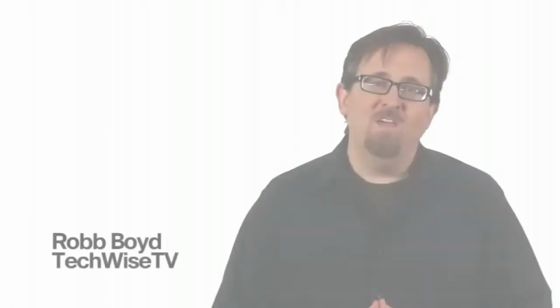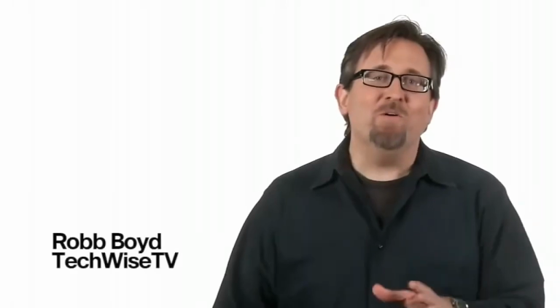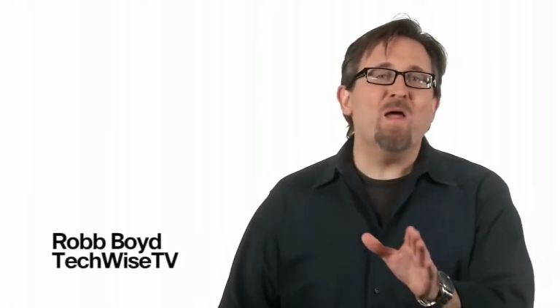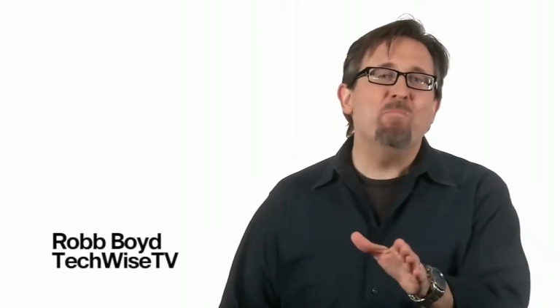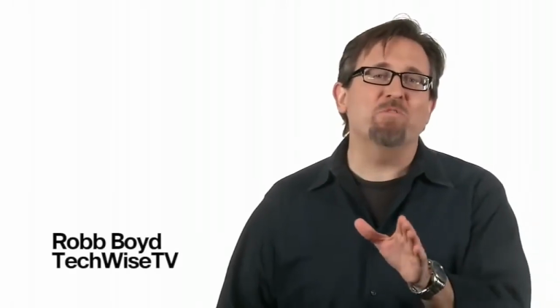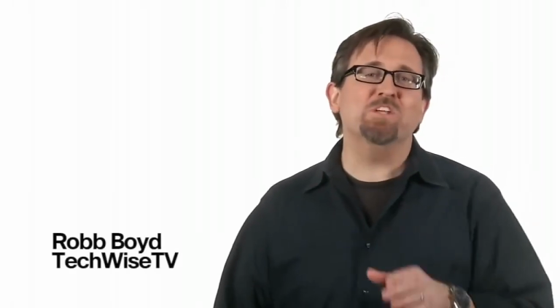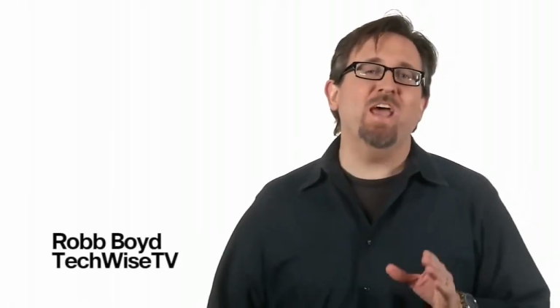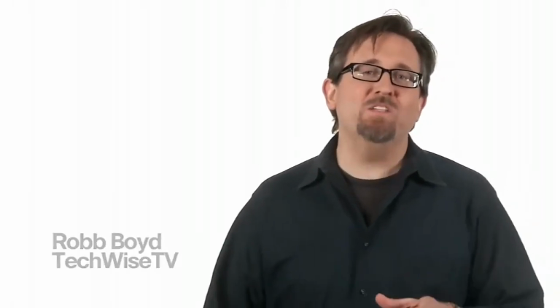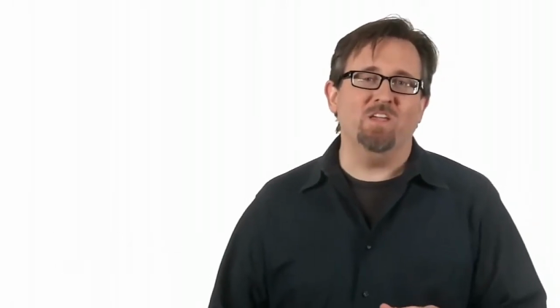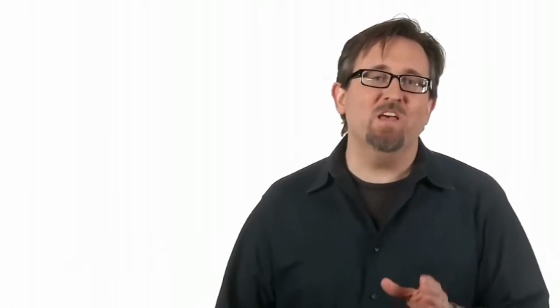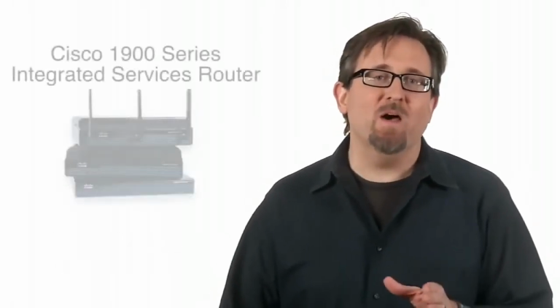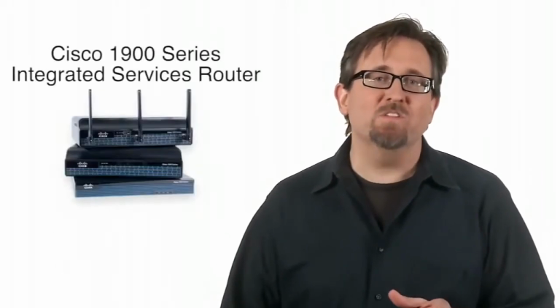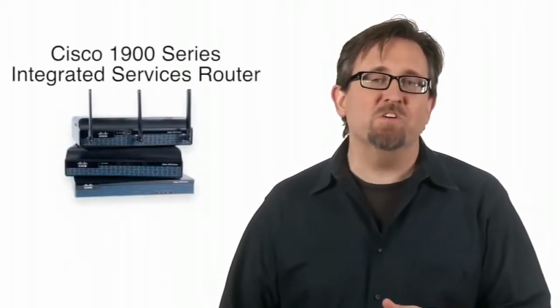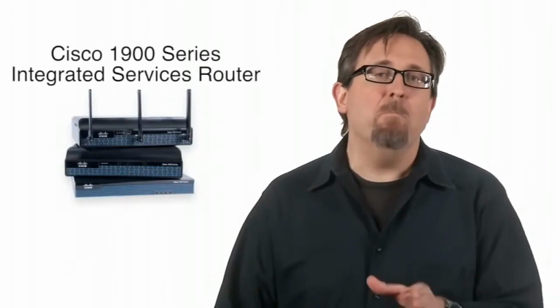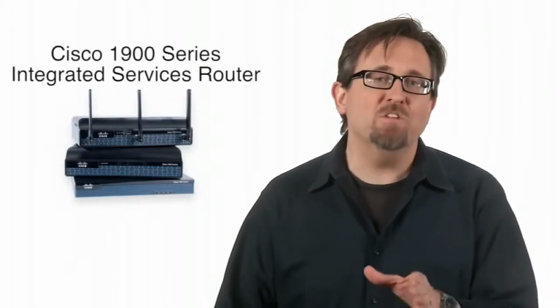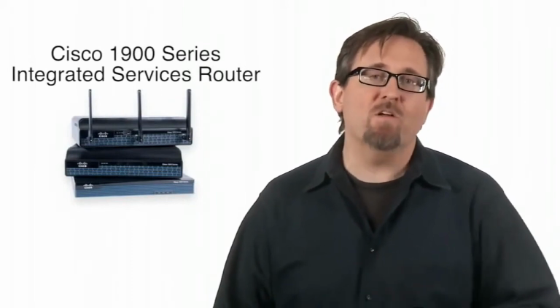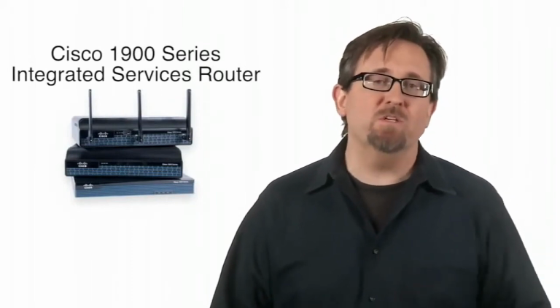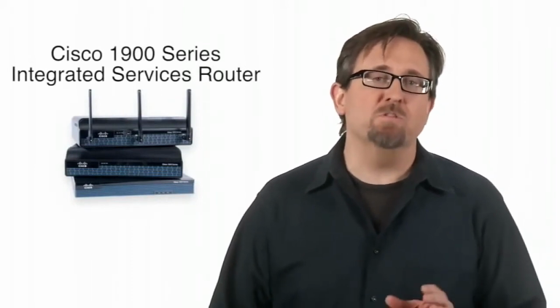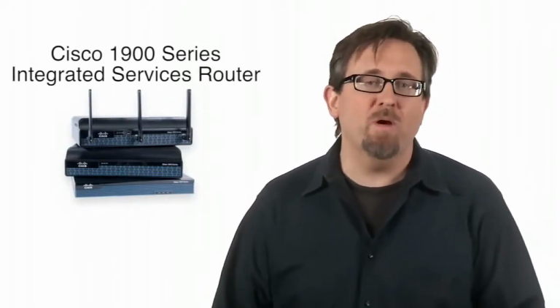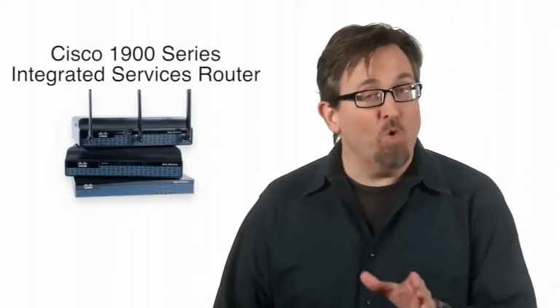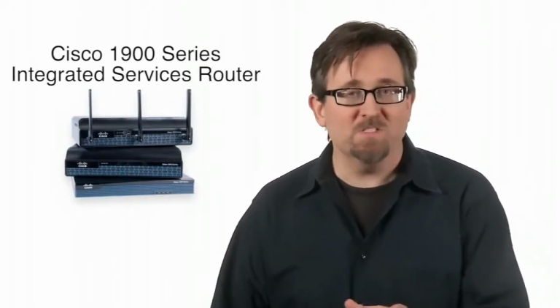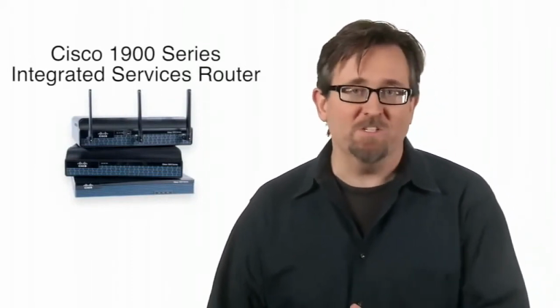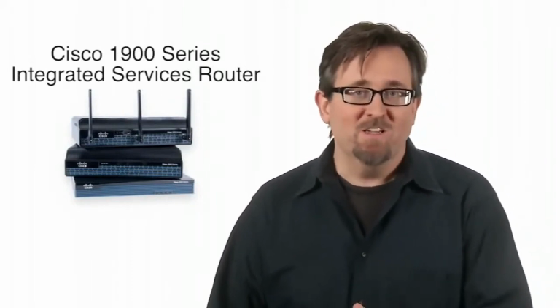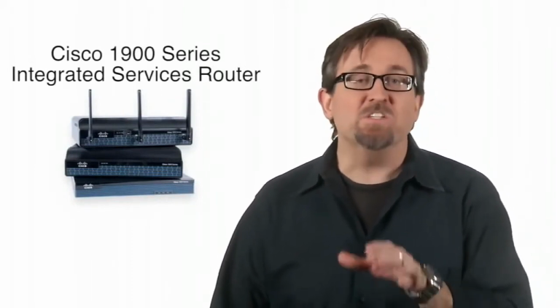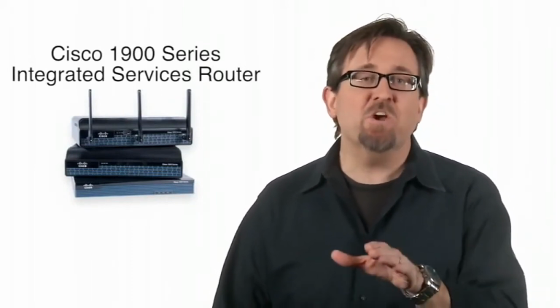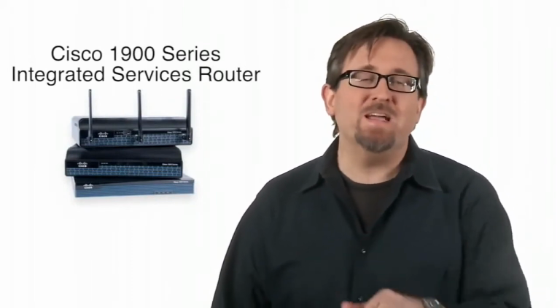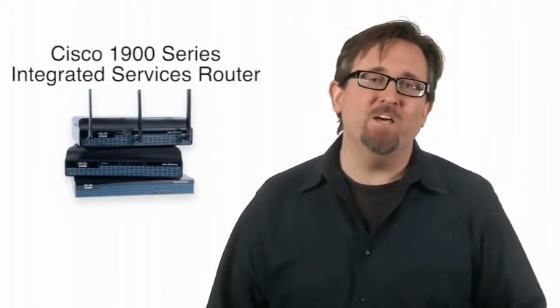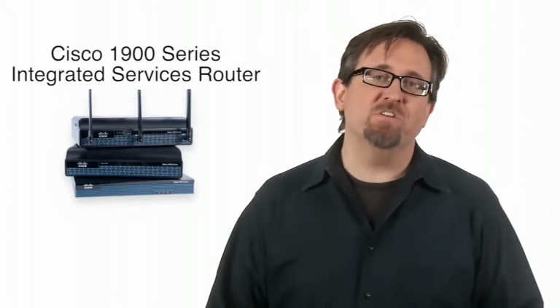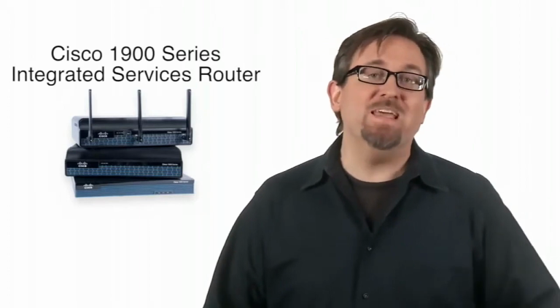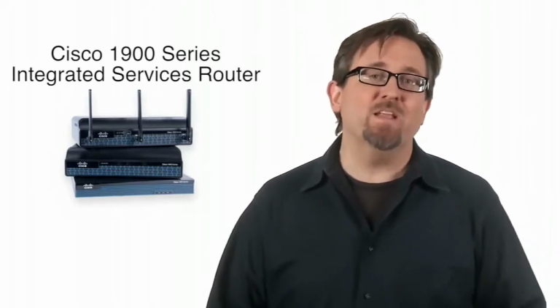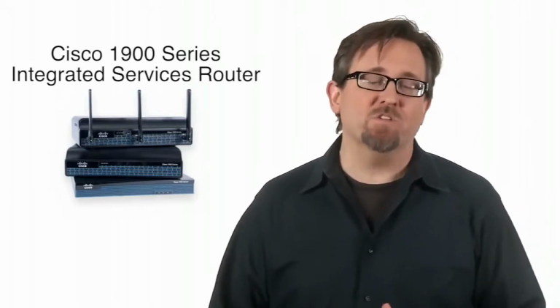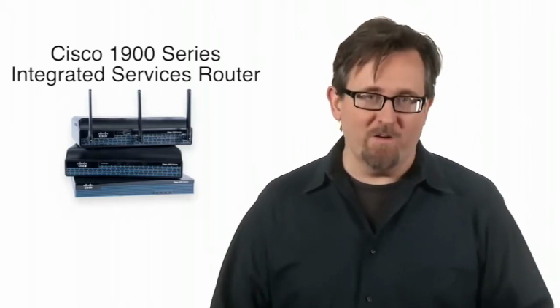Hello, I'm Rob Boyd from Cisco's TechWise TV here to tell you about one of Cisco's modular router families for the small branch or business office. It's a Cisco 1900 series integrated services router.